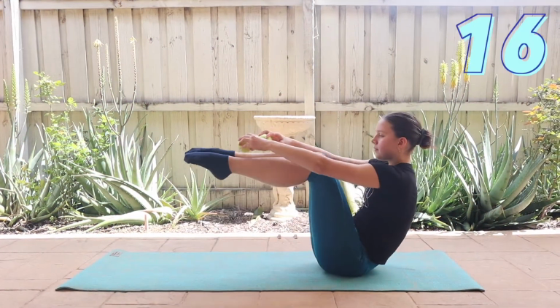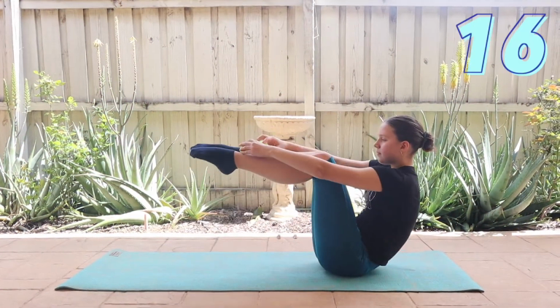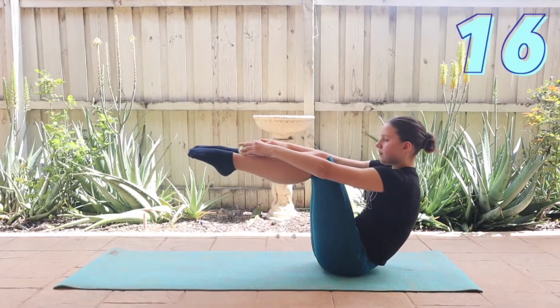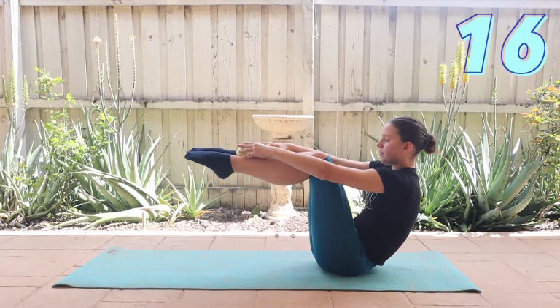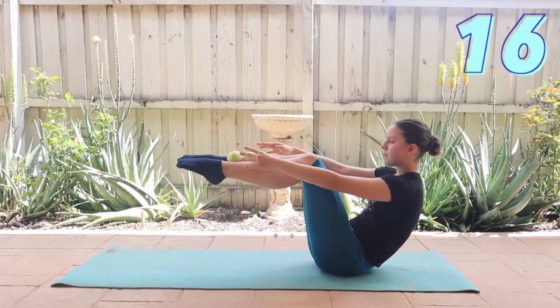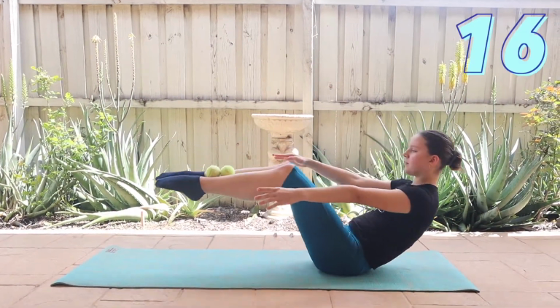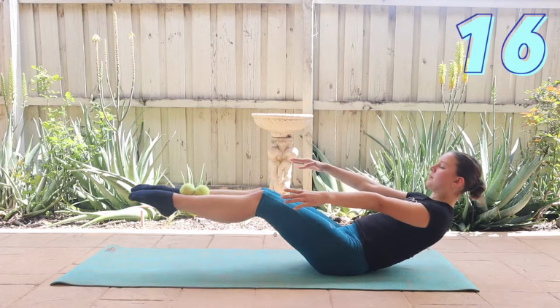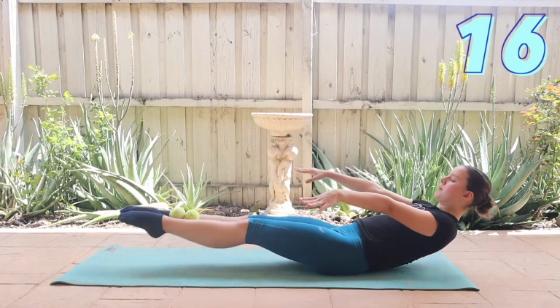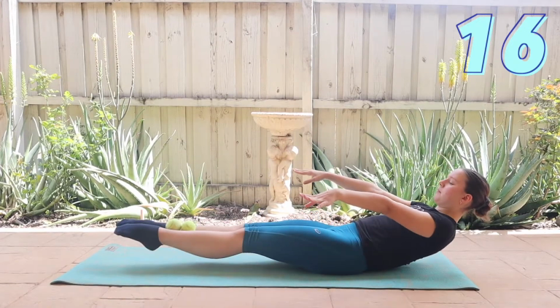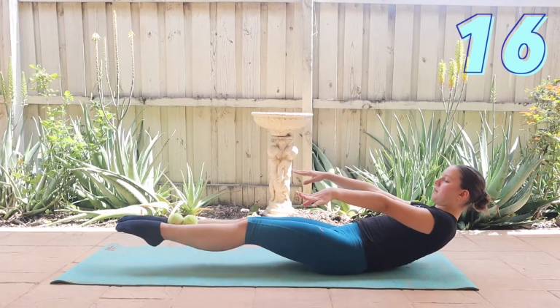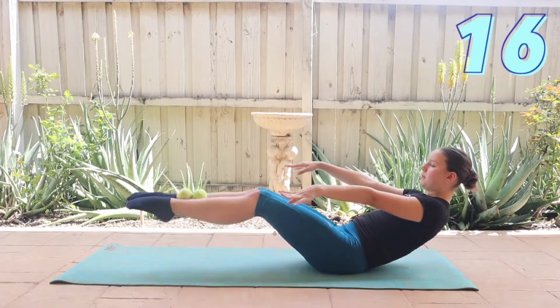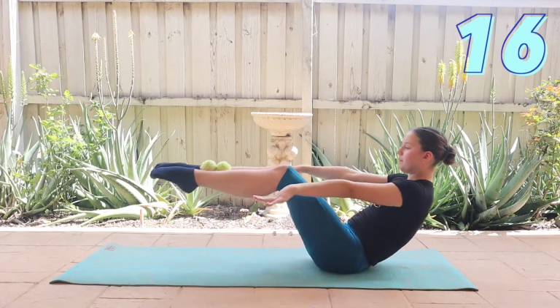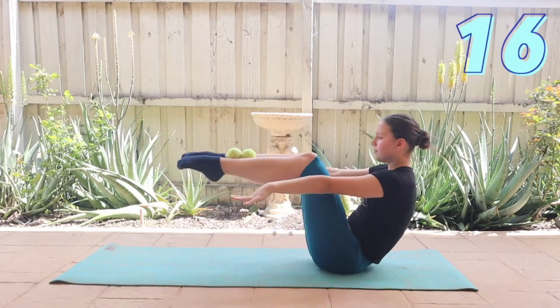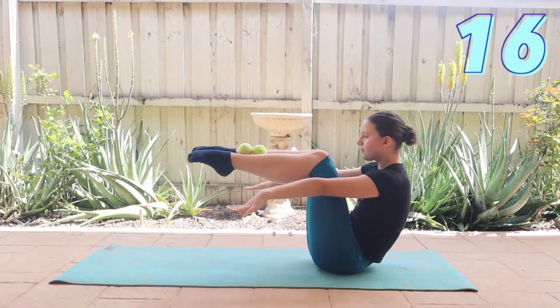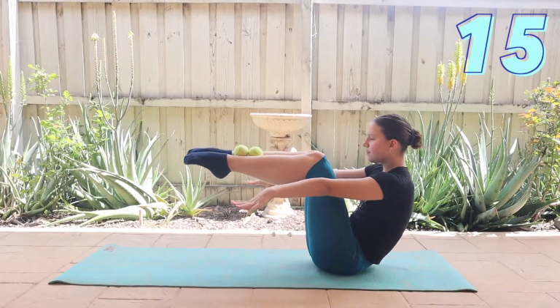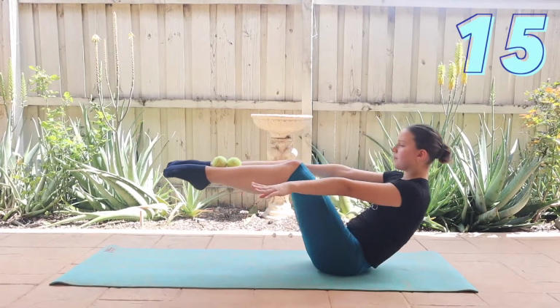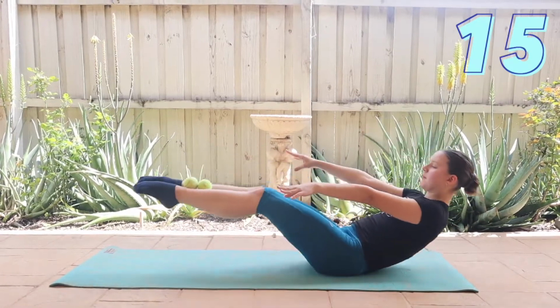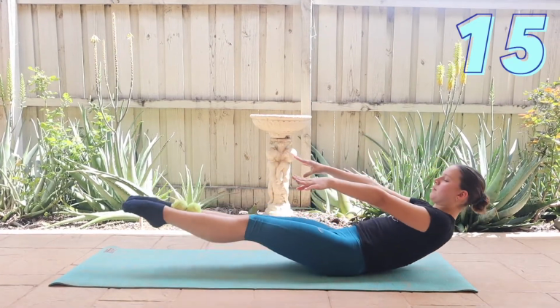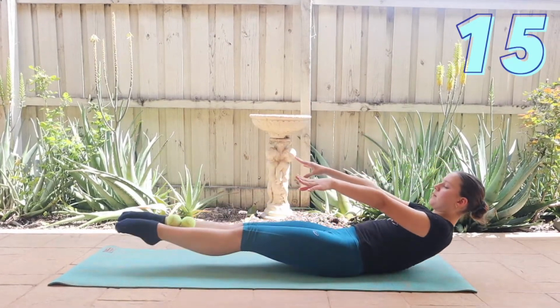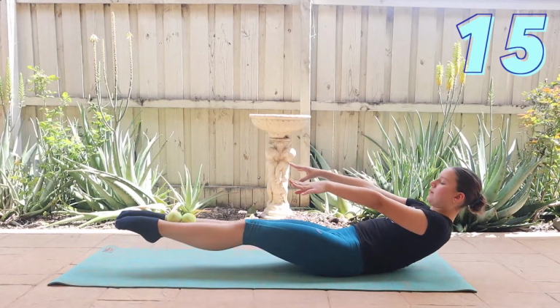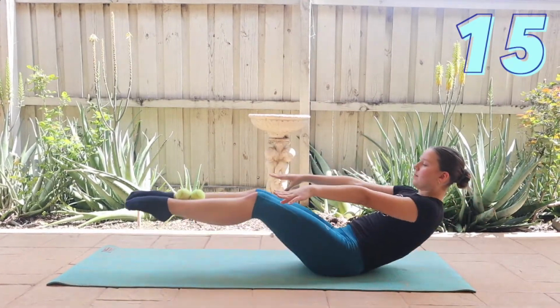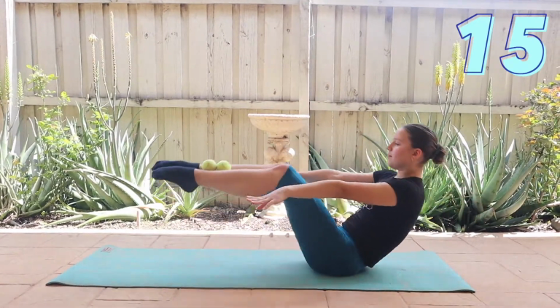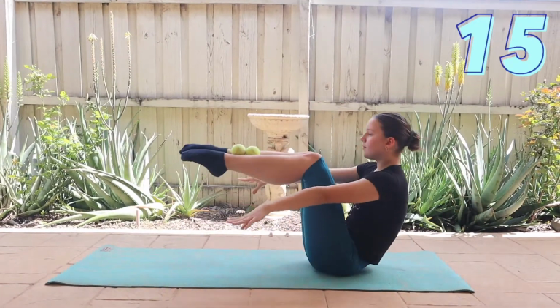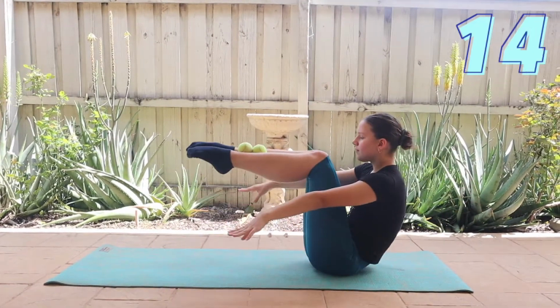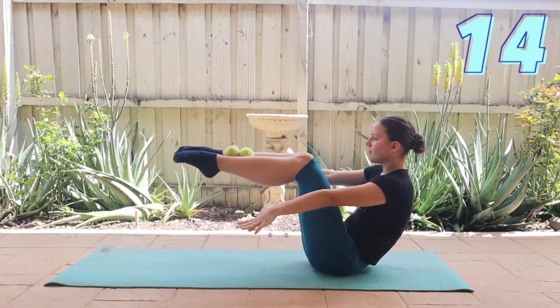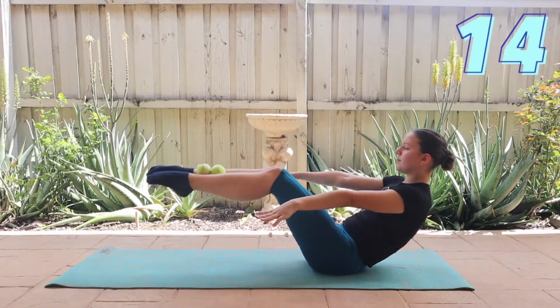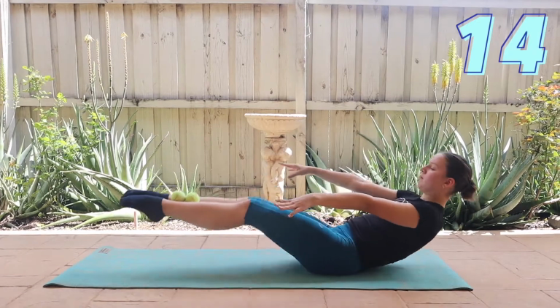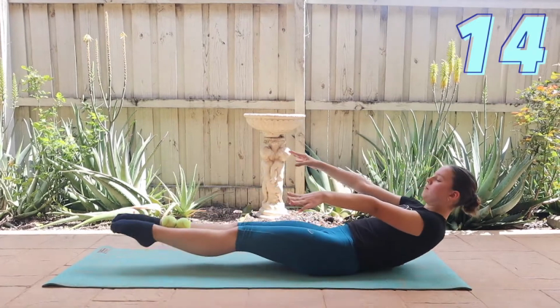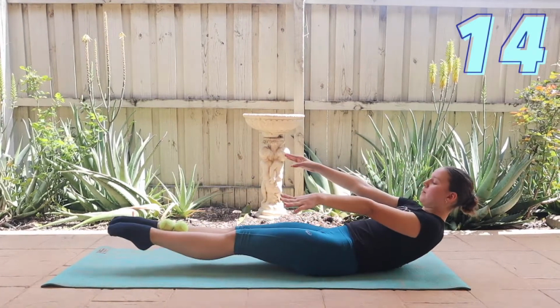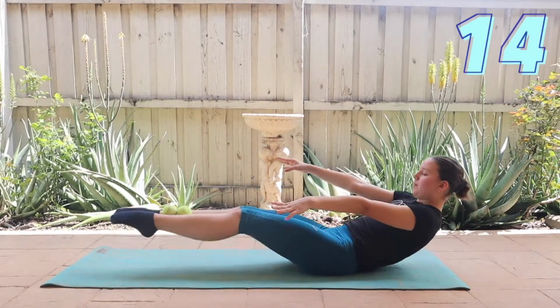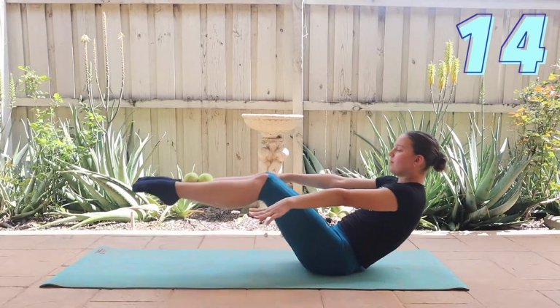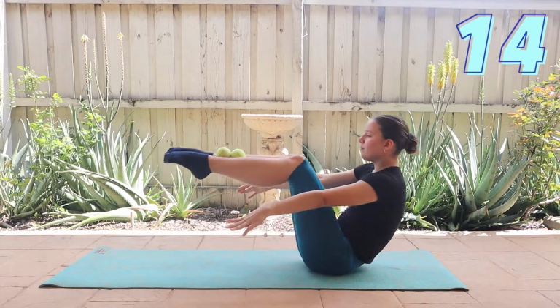Next, sit up in a tabletop position placing both tennis balls onto your legs before lengthening your body out and in while balancing the balls in place, with your toes lengthening up to the ceiling.